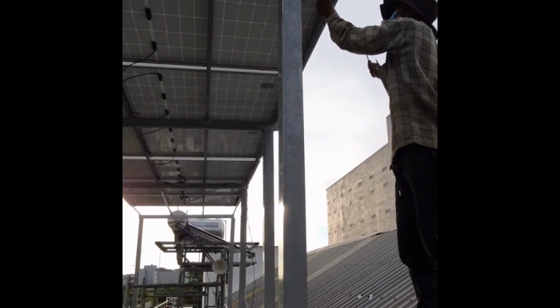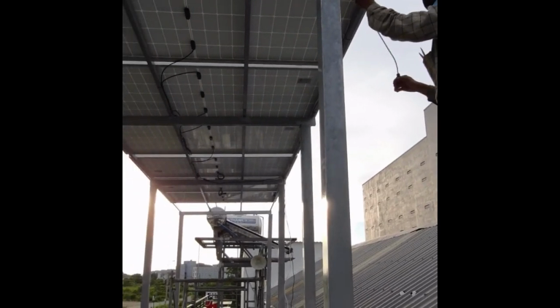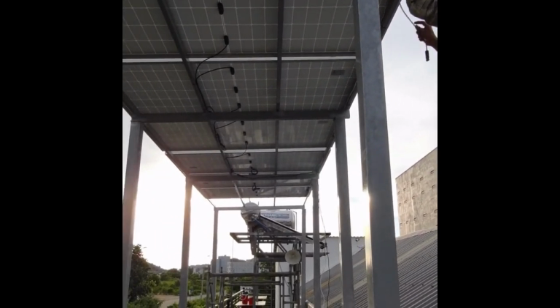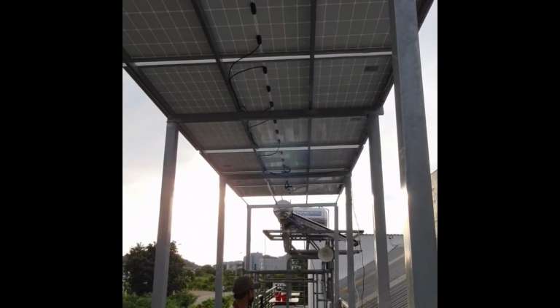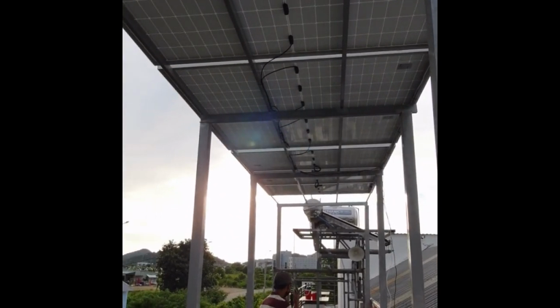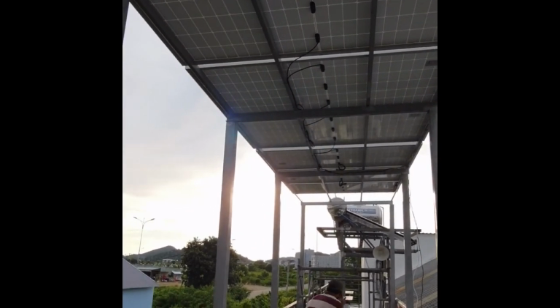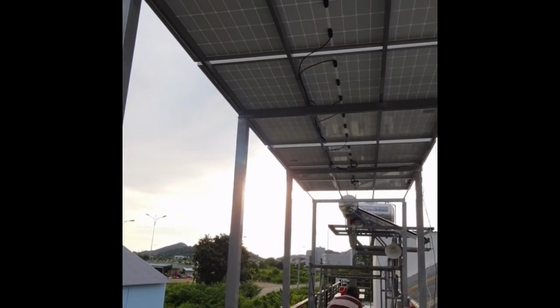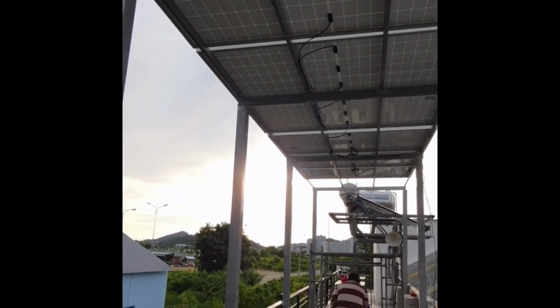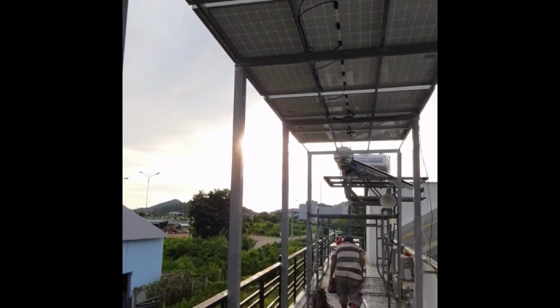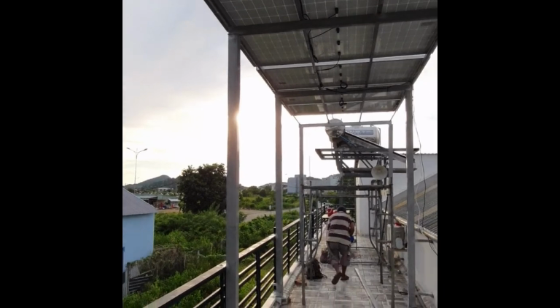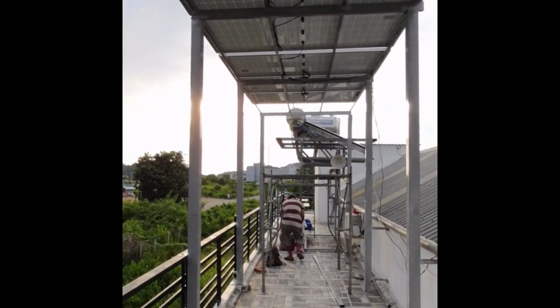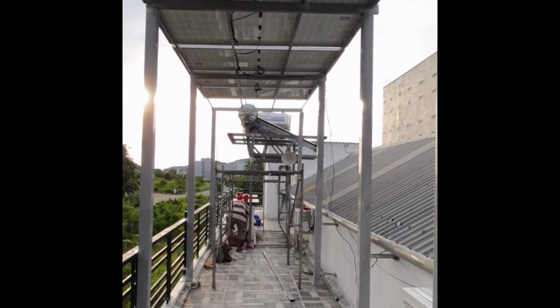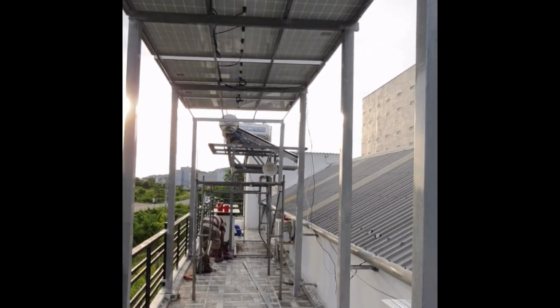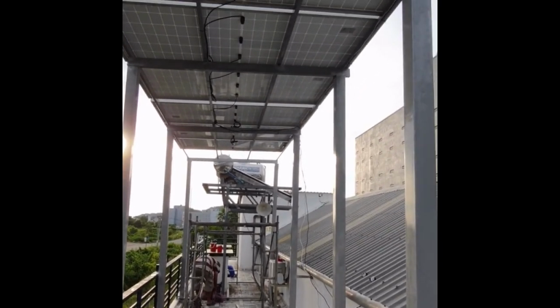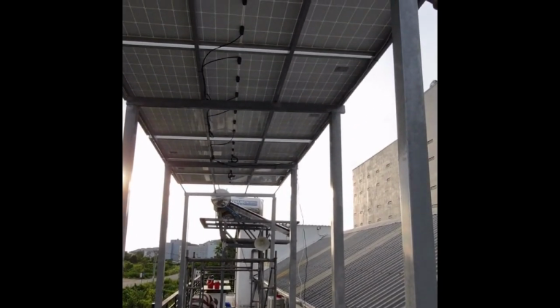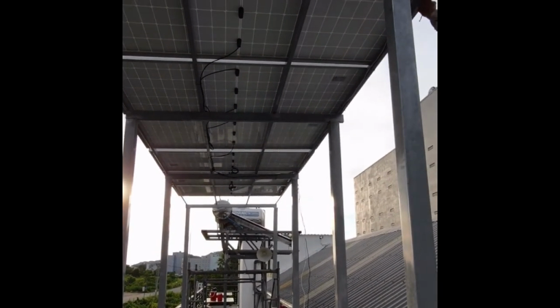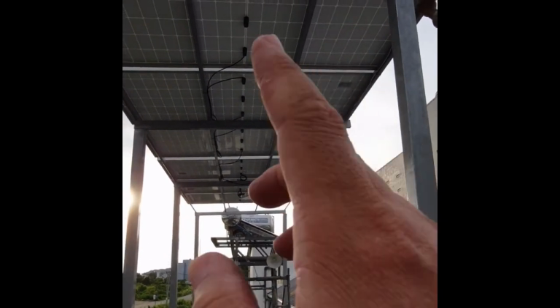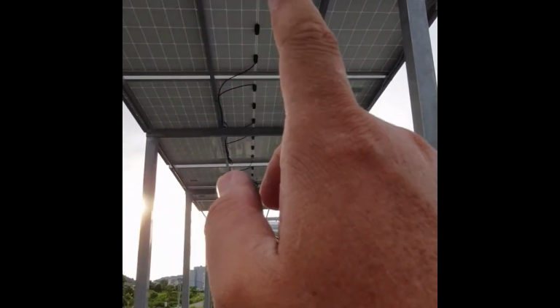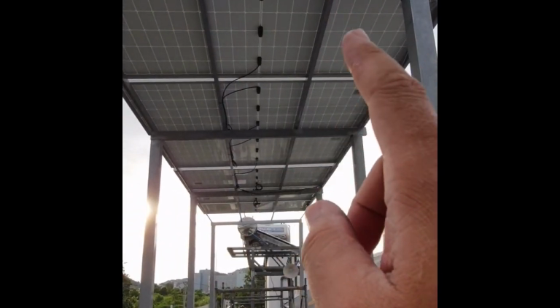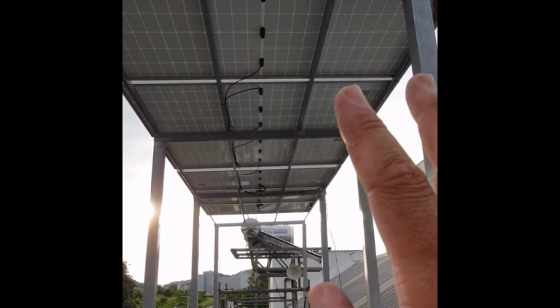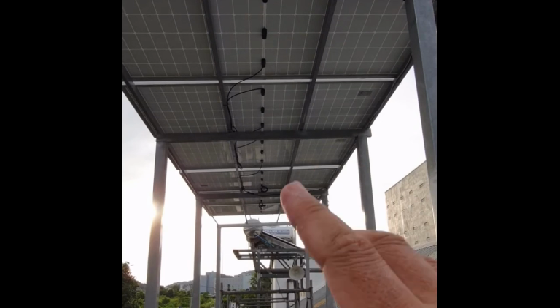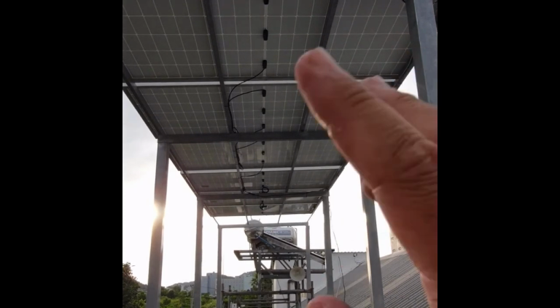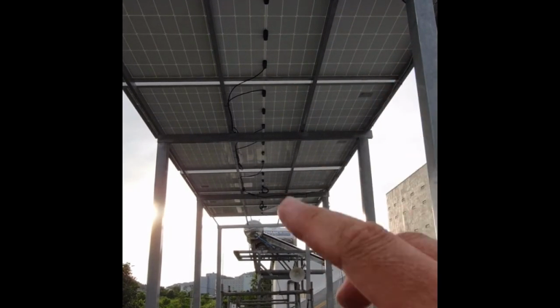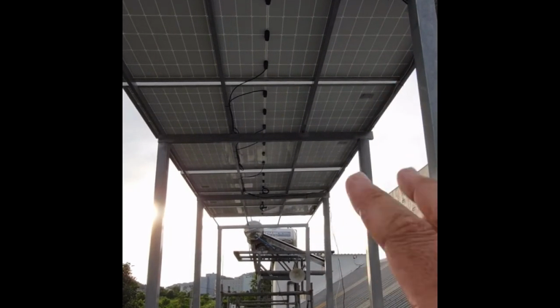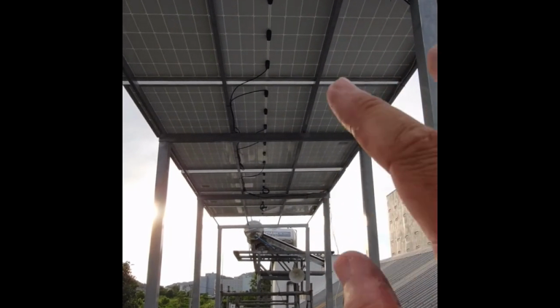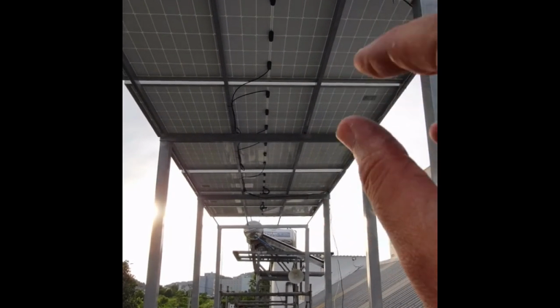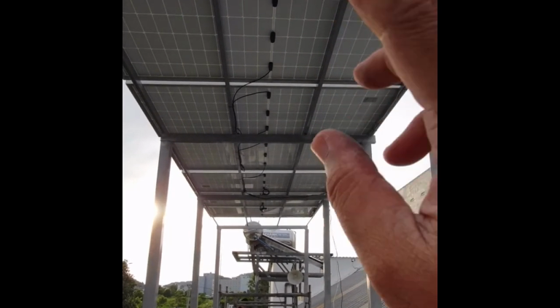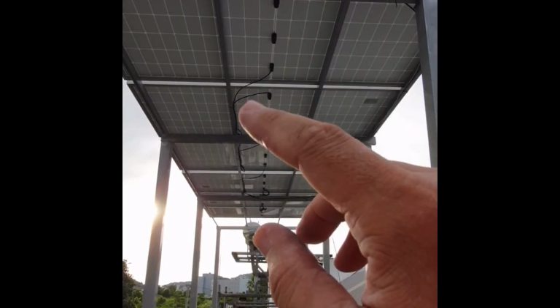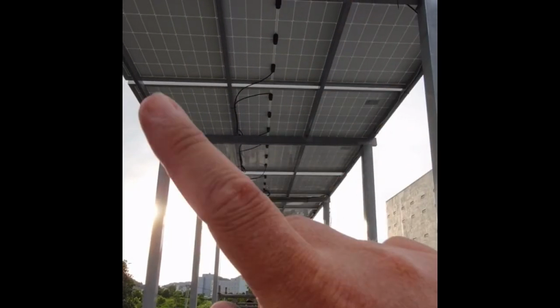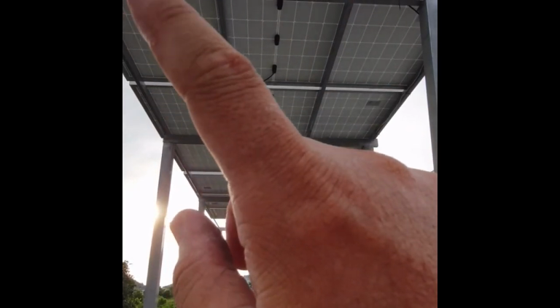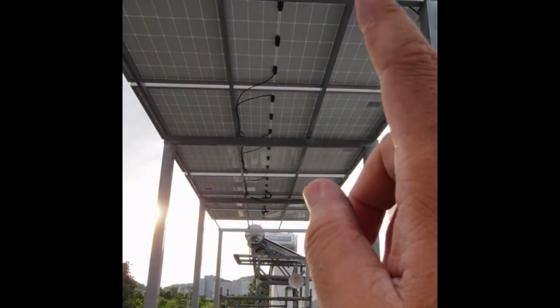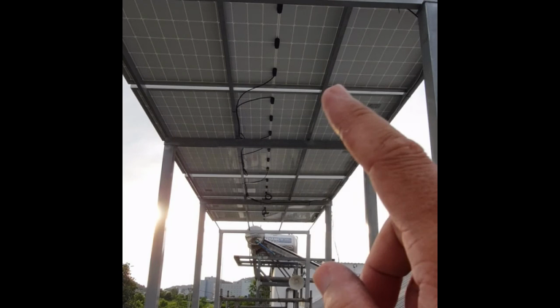So this is nearly finished. The six solar panels have been moved up and secured. The team is now doing the wiring between panels. They will do minor adjustments then secure everything with screws.